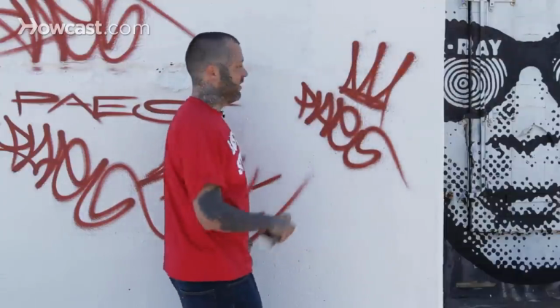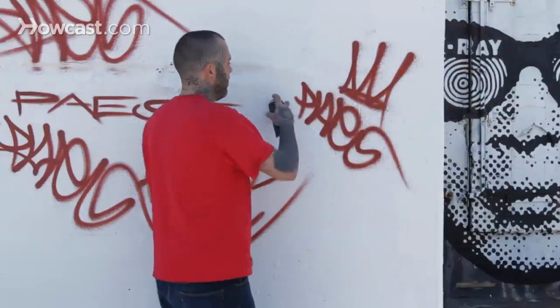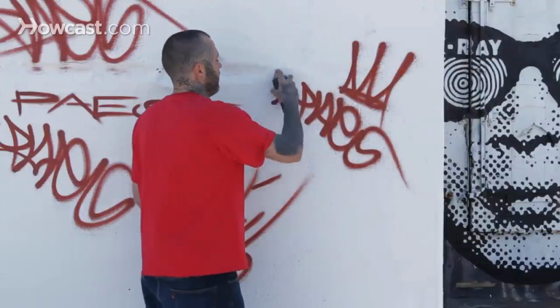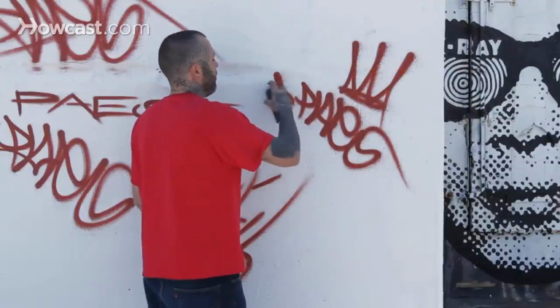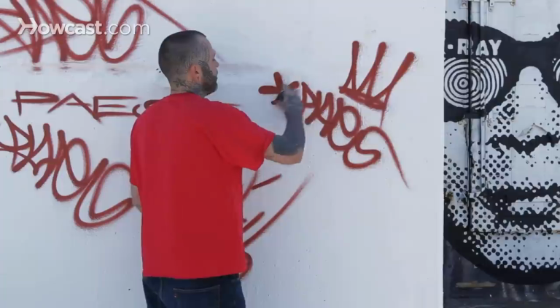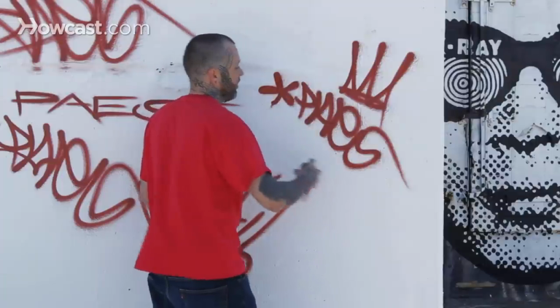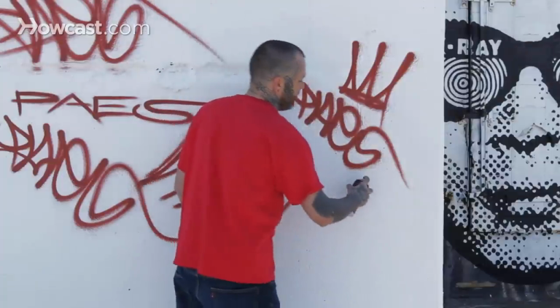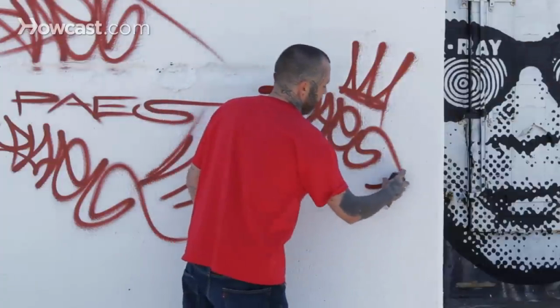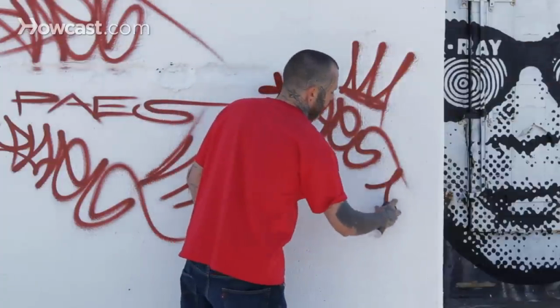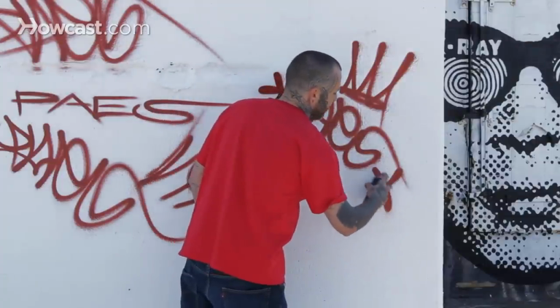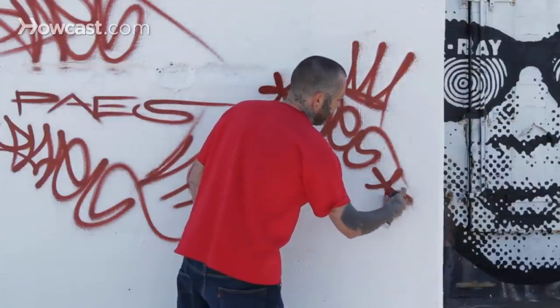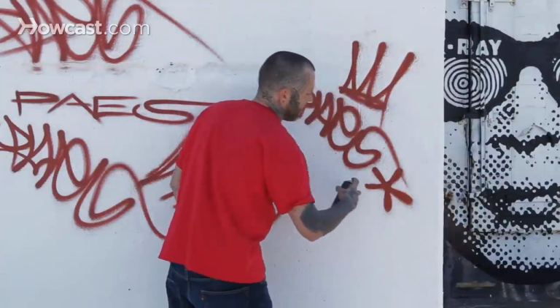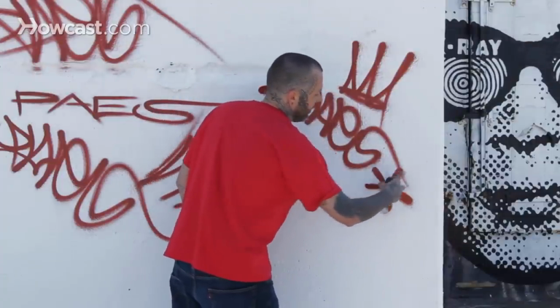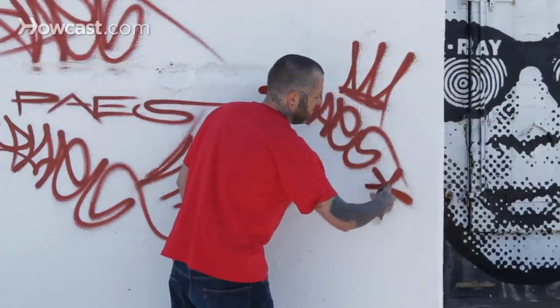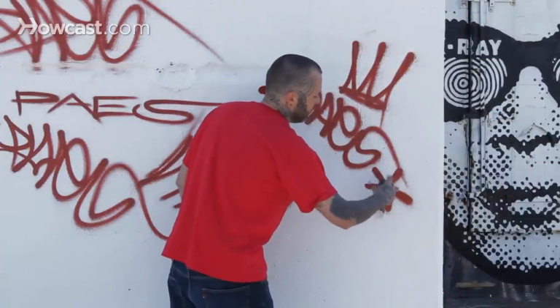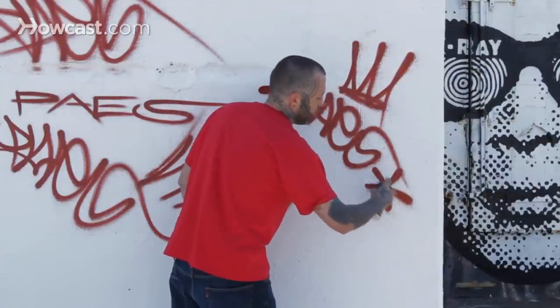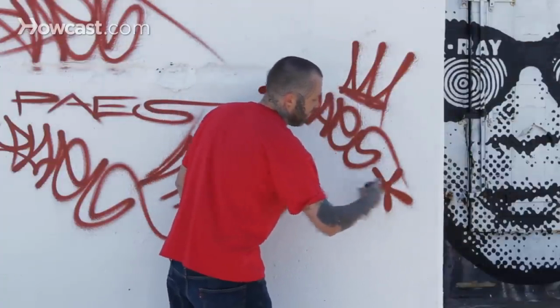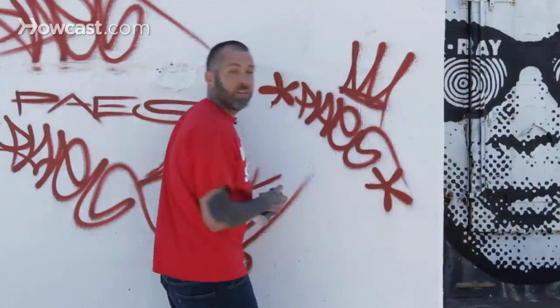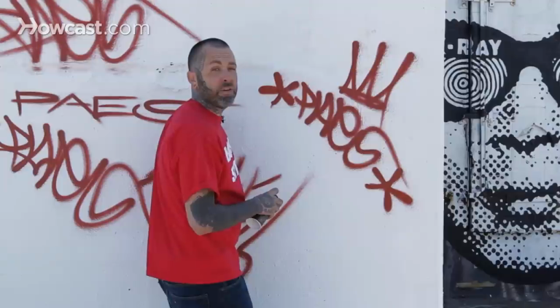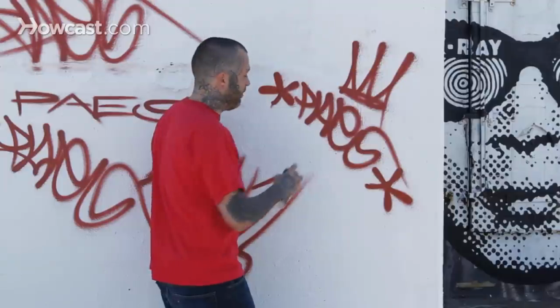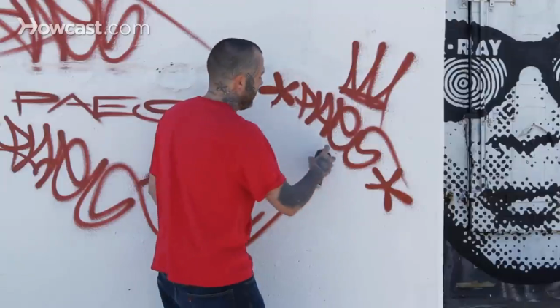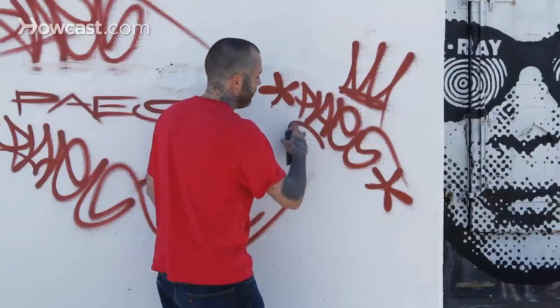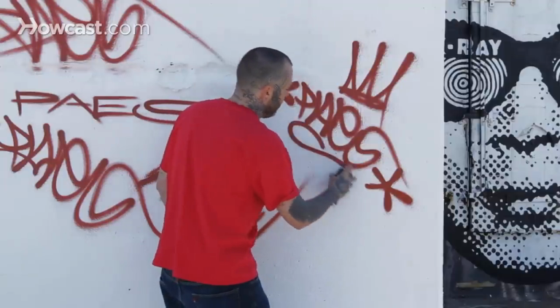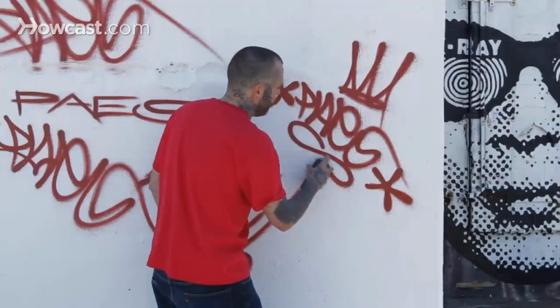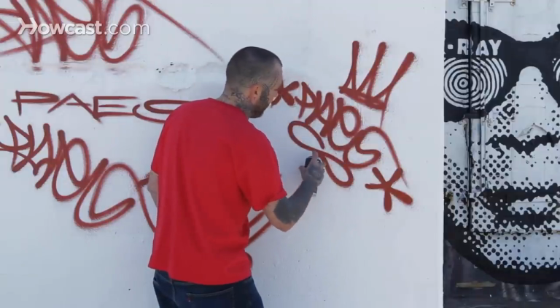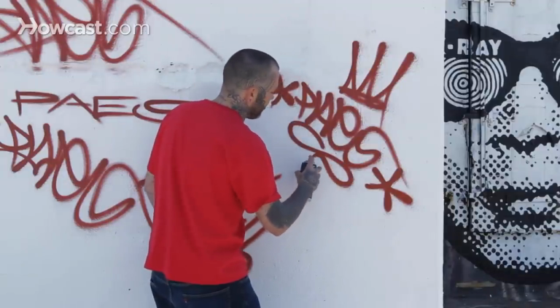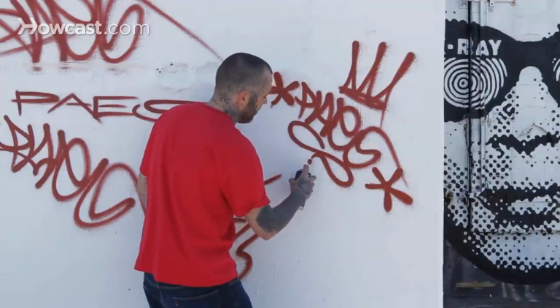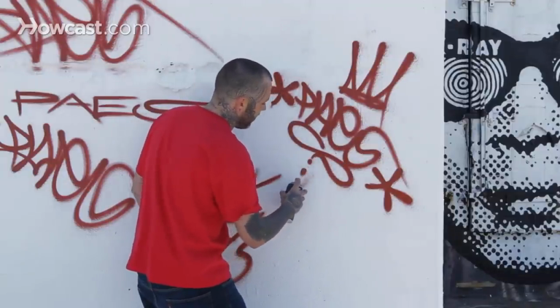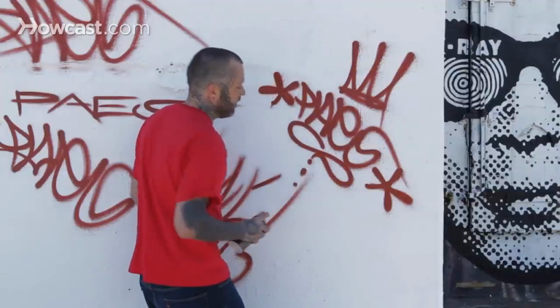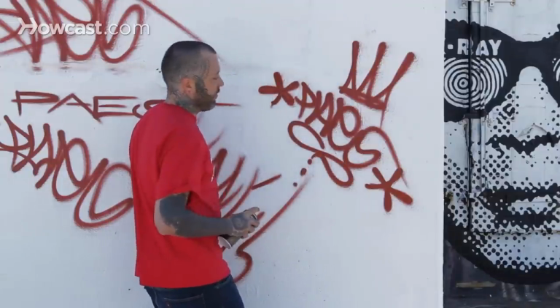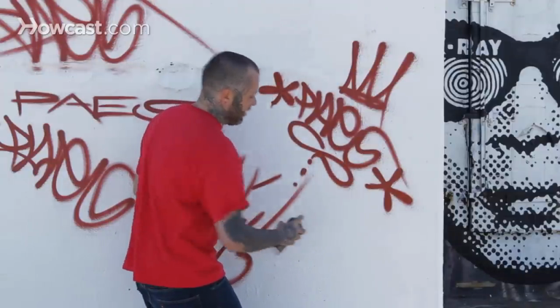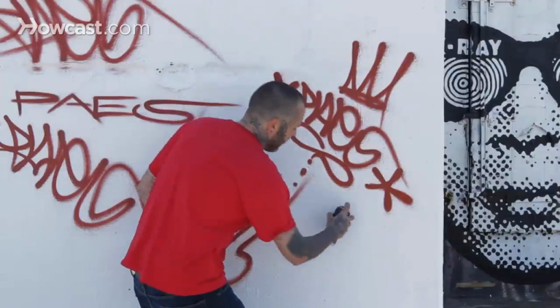Followed by some stars — and as you can see I'm just kind of rolling my hand around and twisting it around. Real common designs in graffiti and tagging.